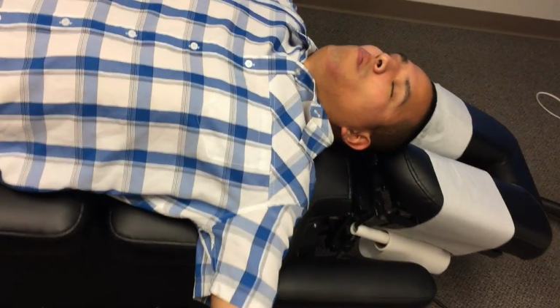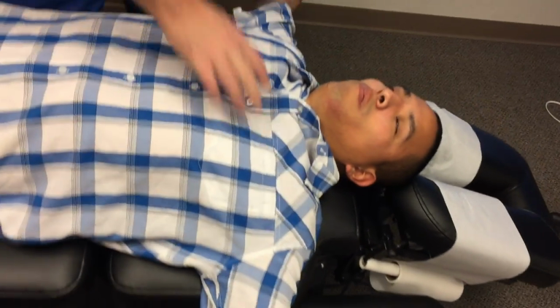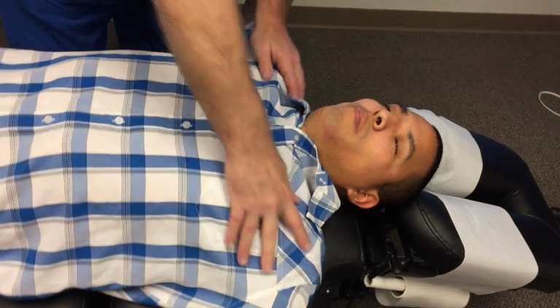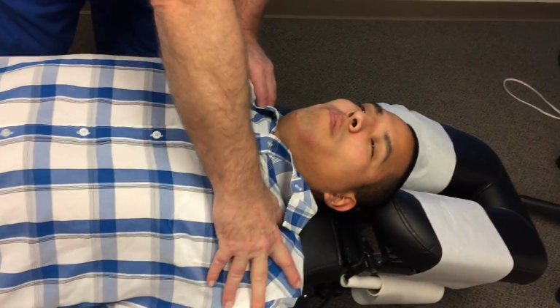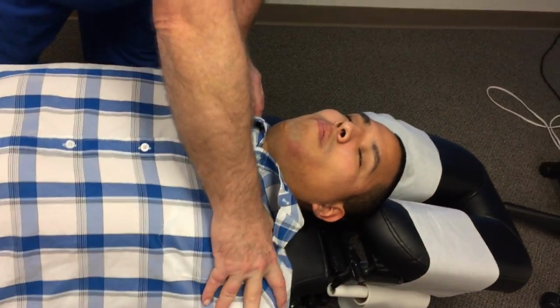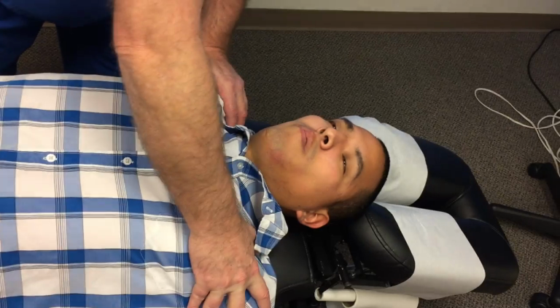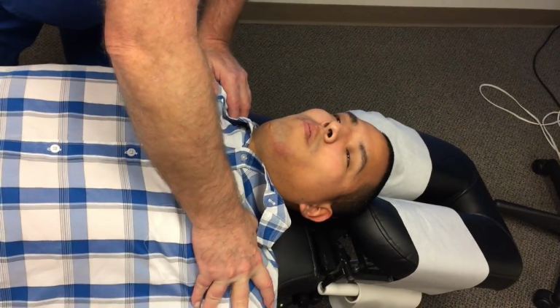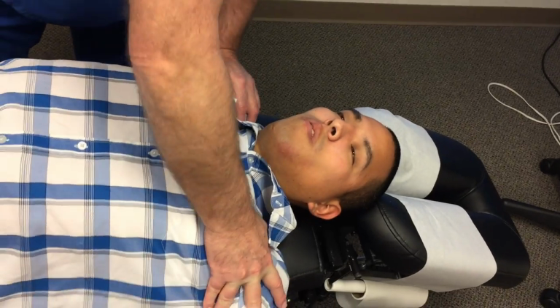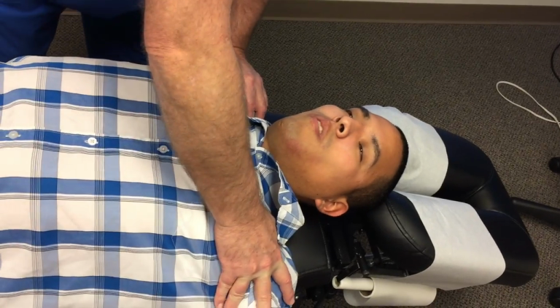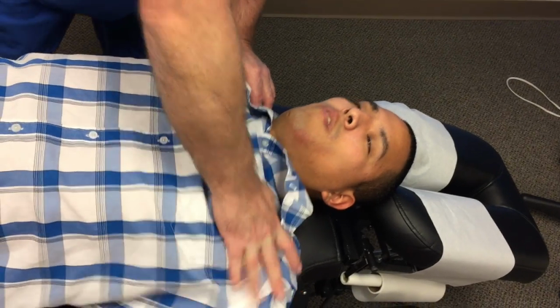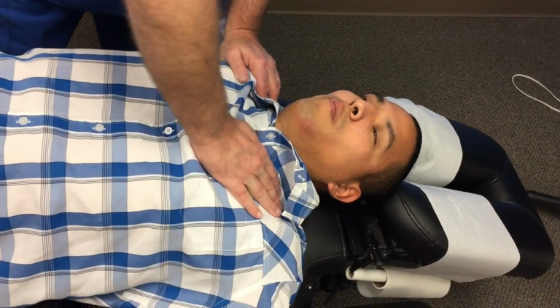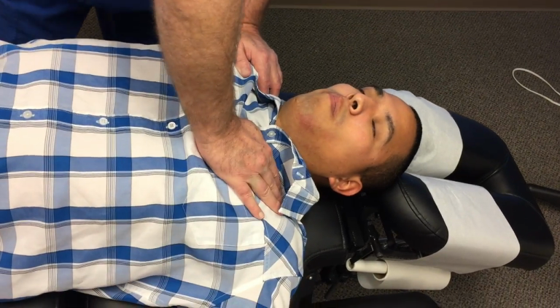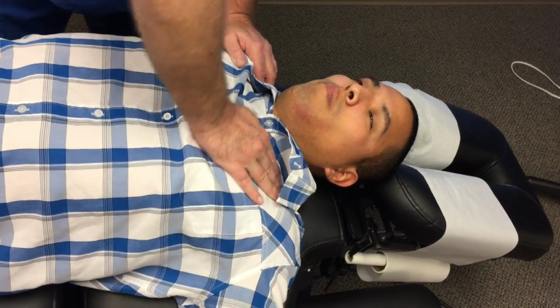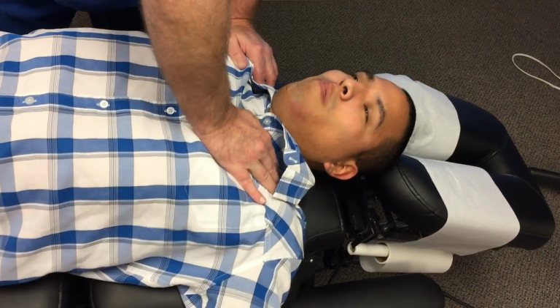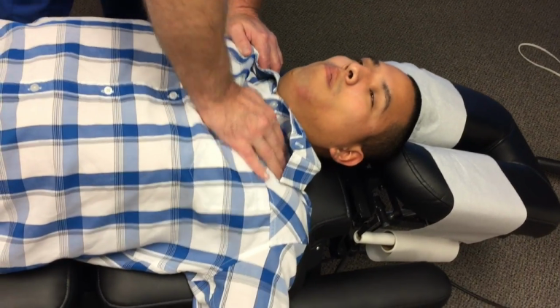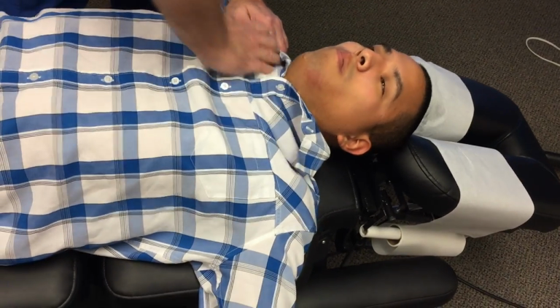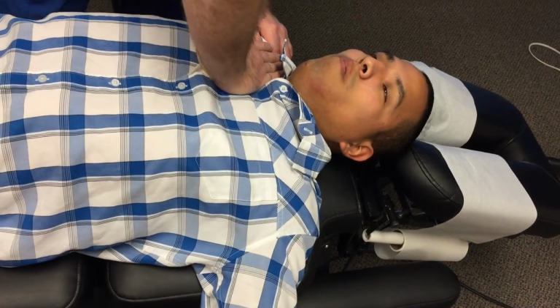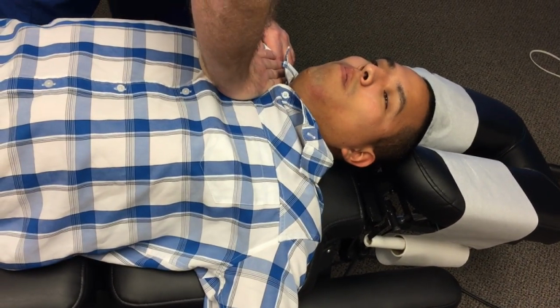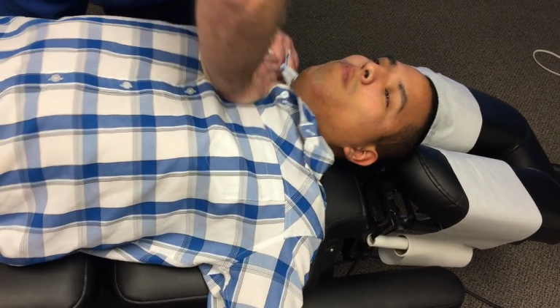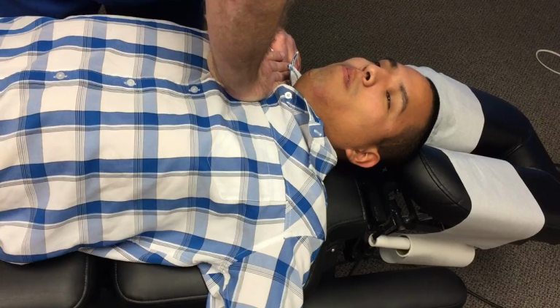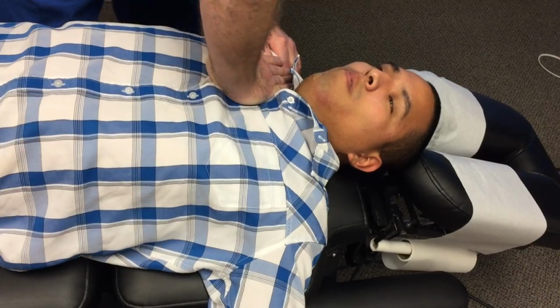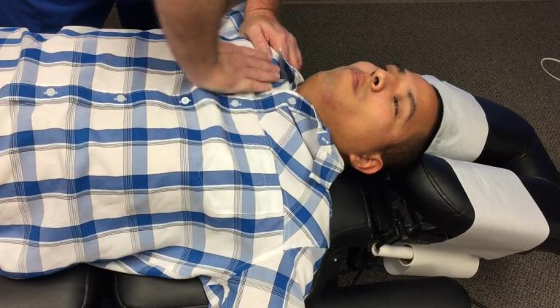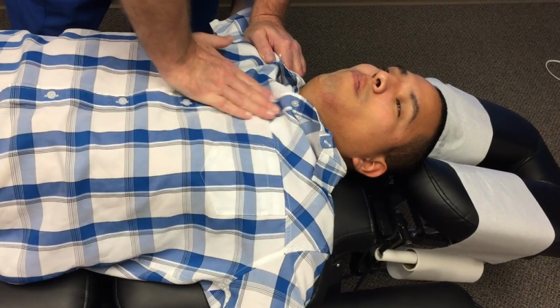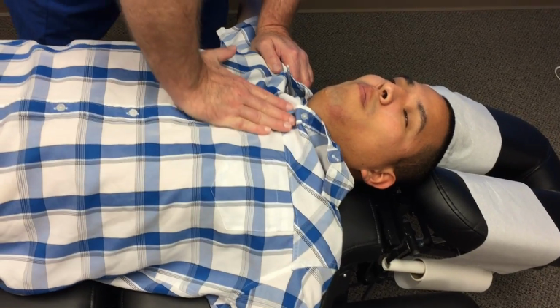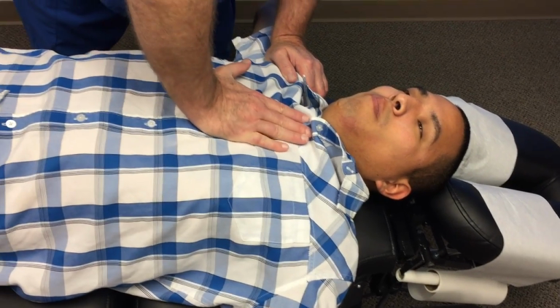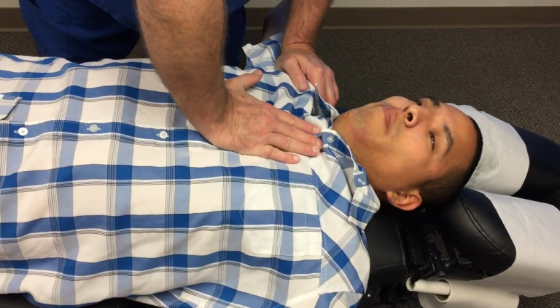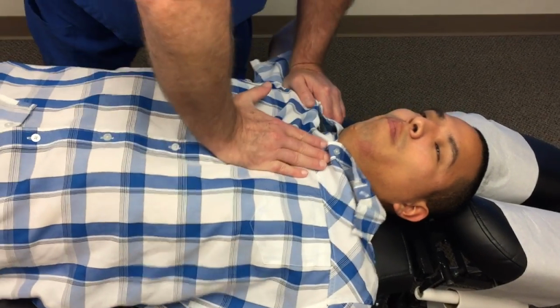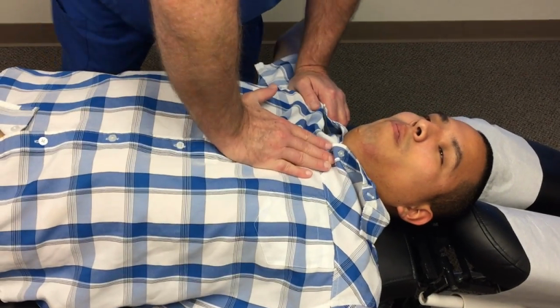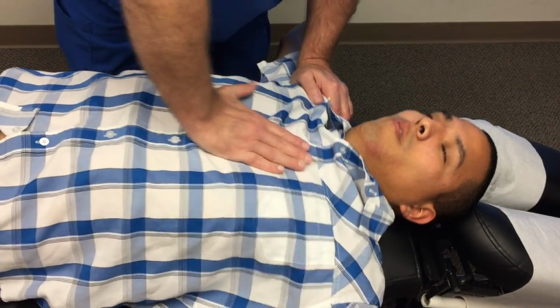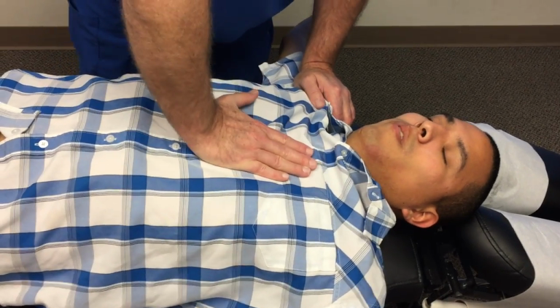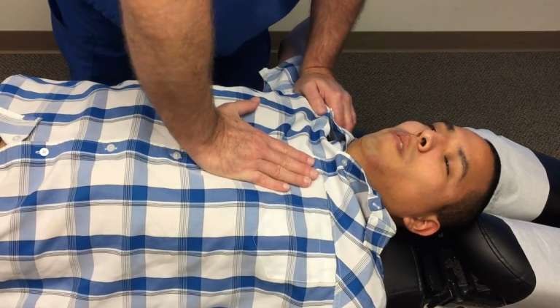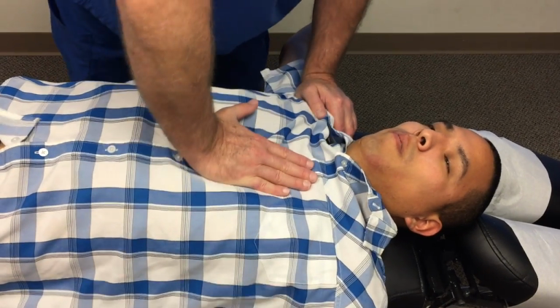Just his shoulder joints, the AC joints here, the sternoclavicular joints on both sides, and then the costo-sternal joints right here.